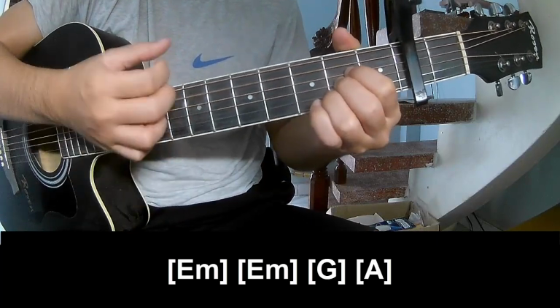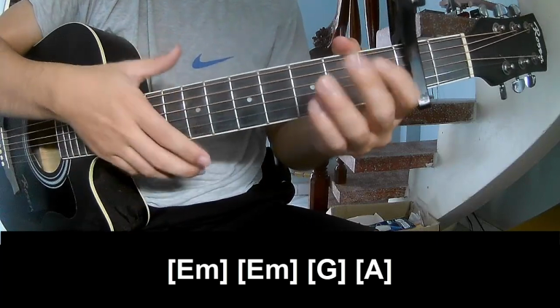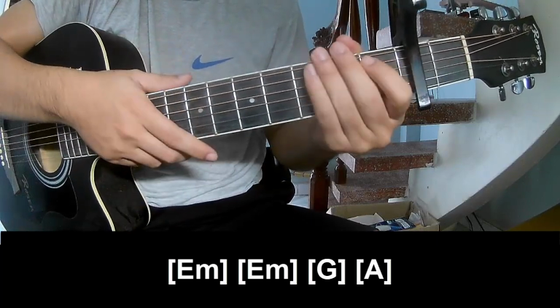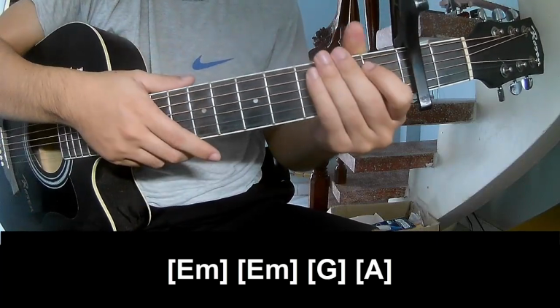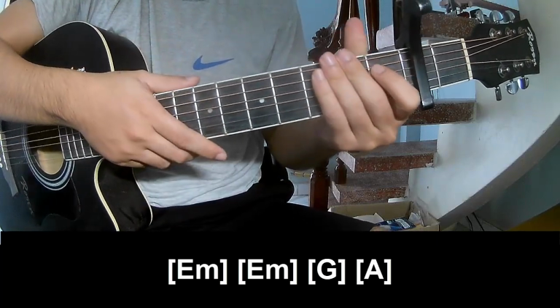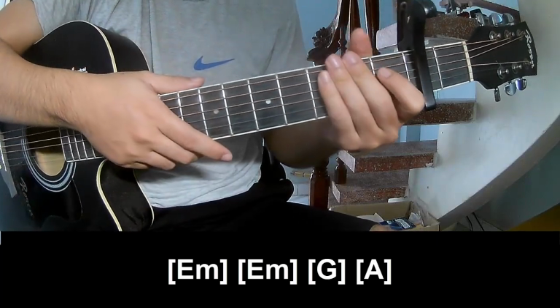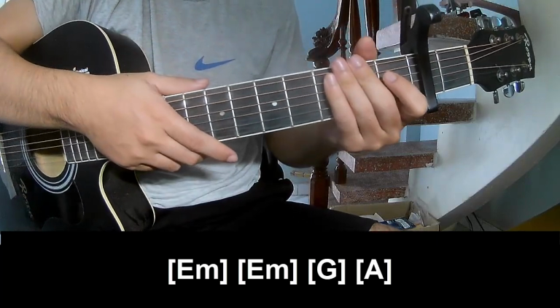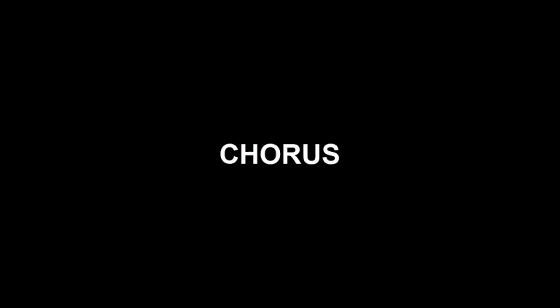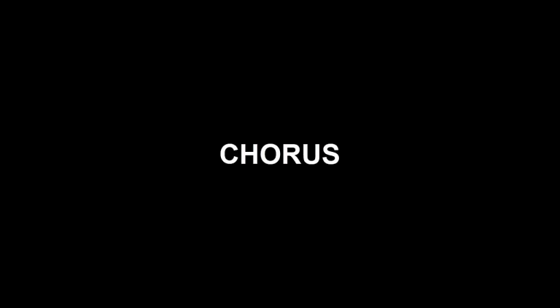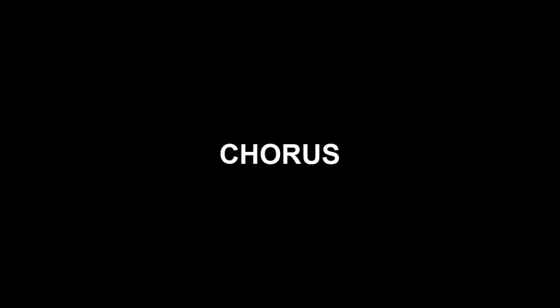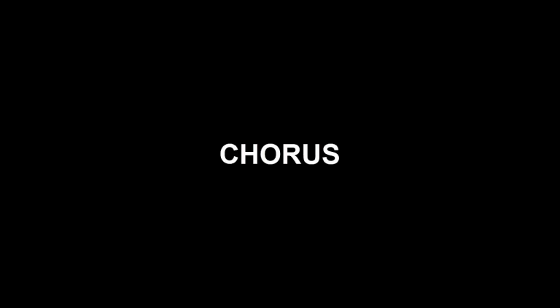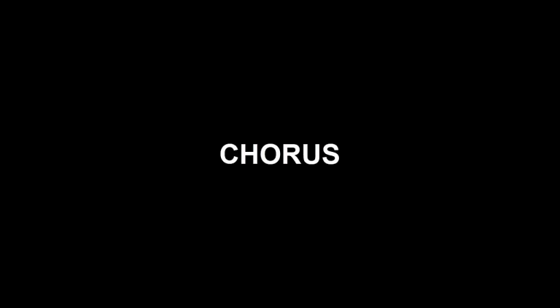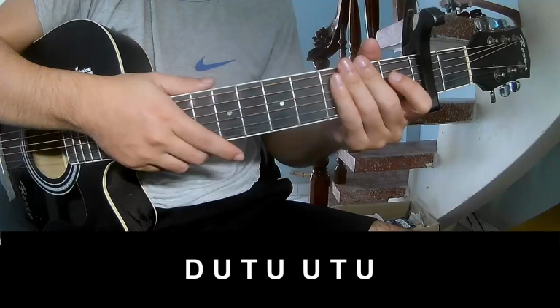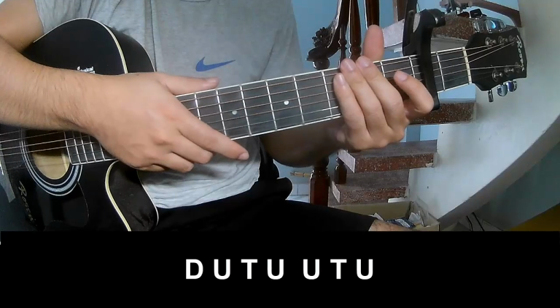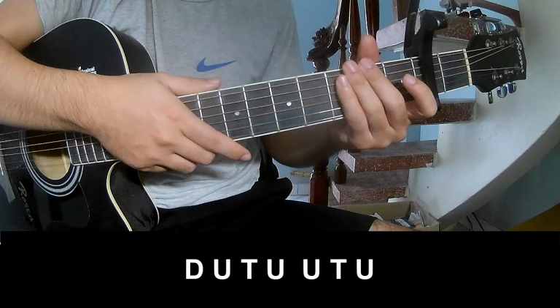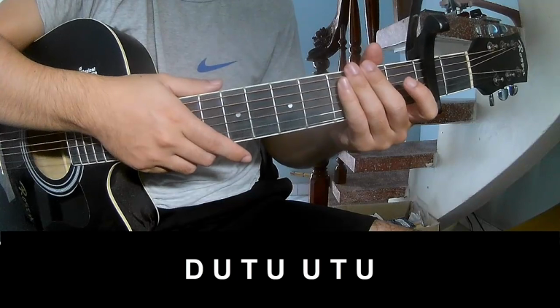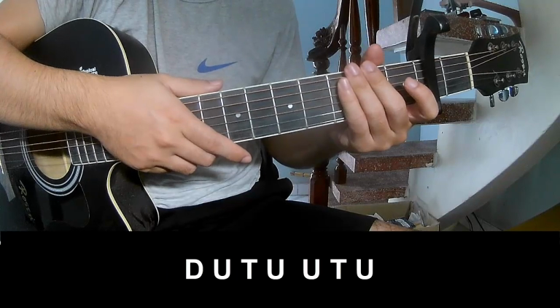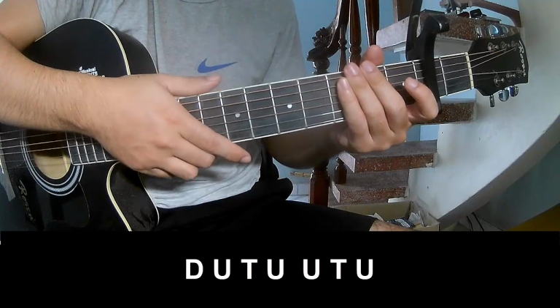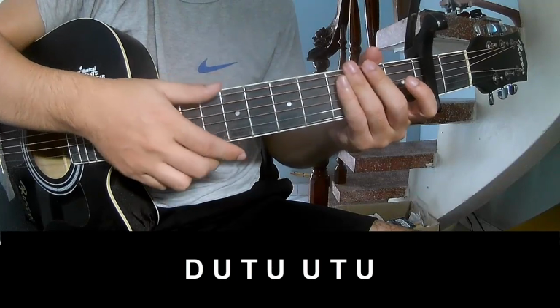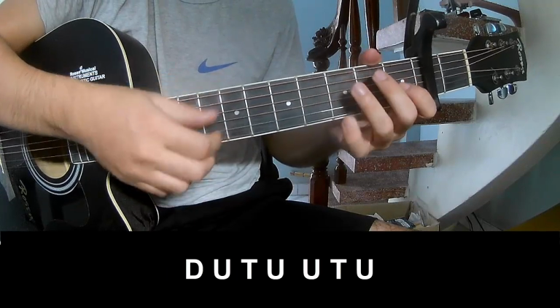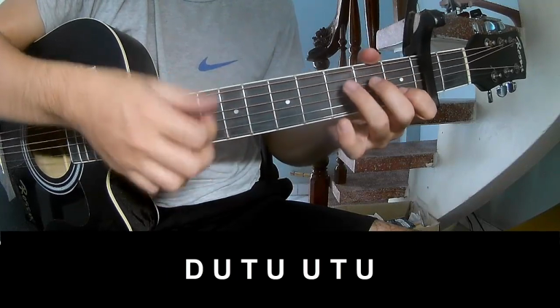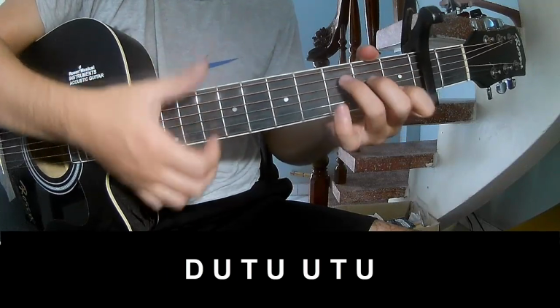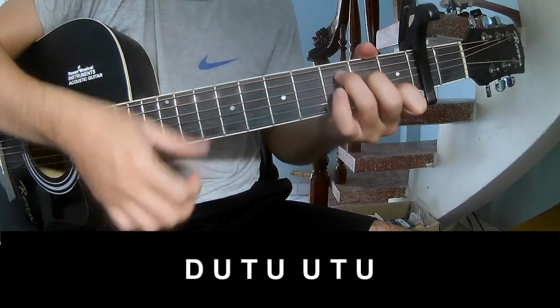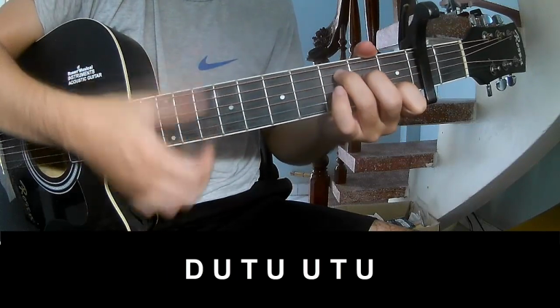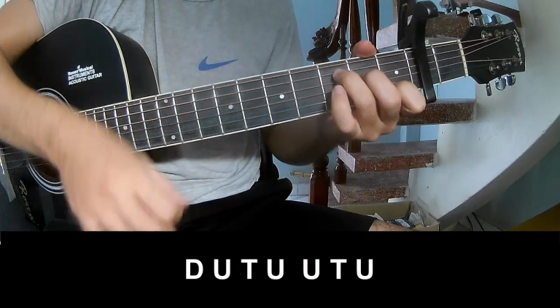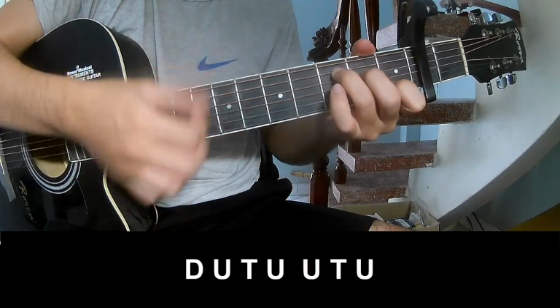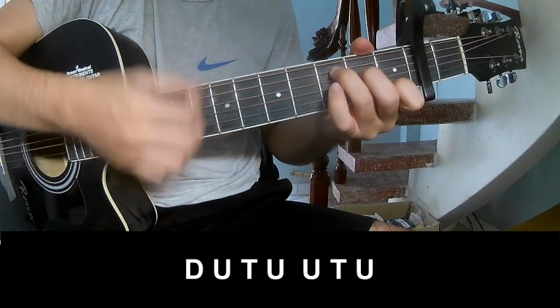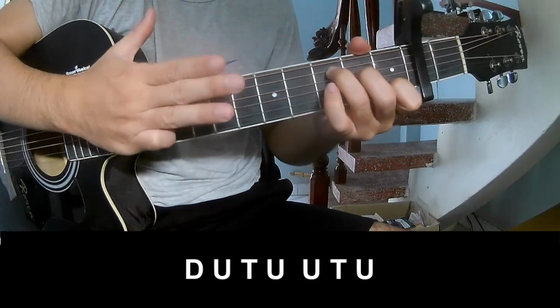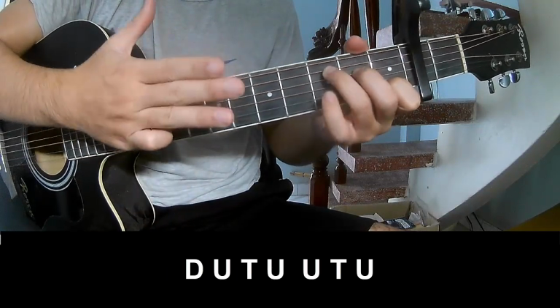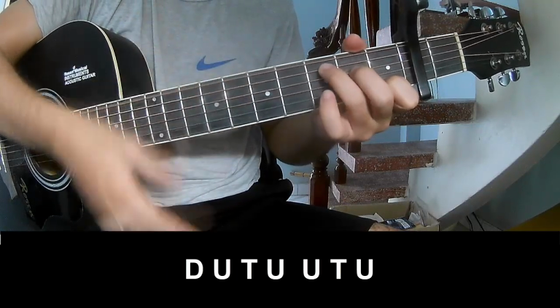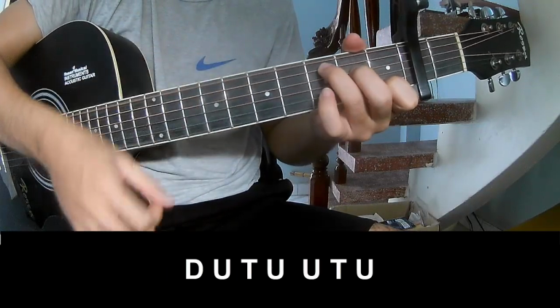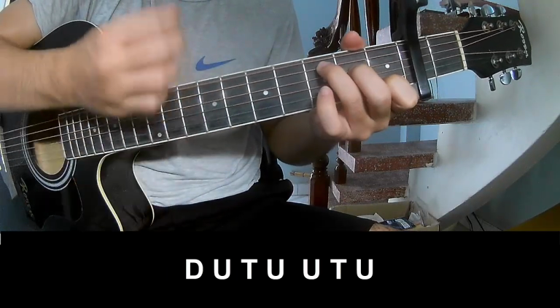The strumming pattern is the same way for the verse. For the chorus and post-chorus, play down, down, up, up, down, up.